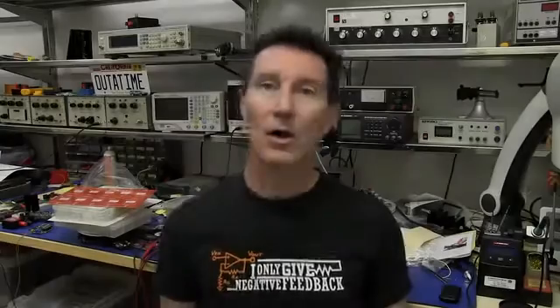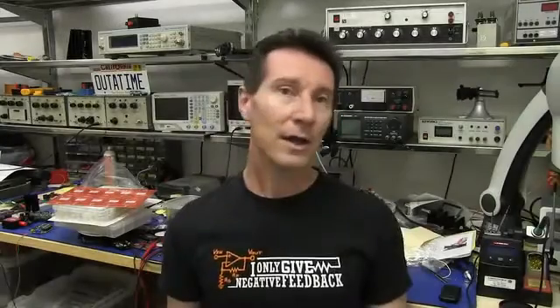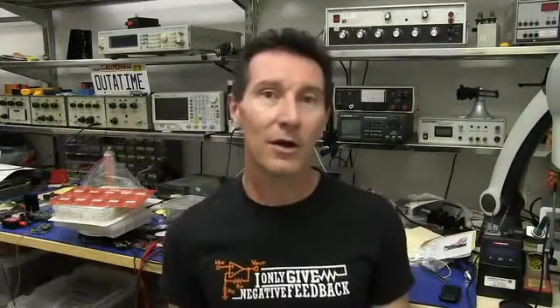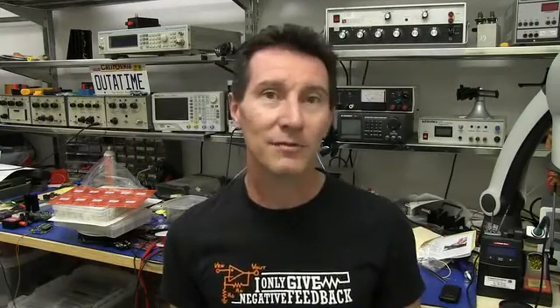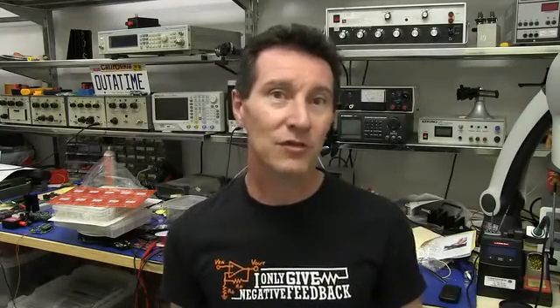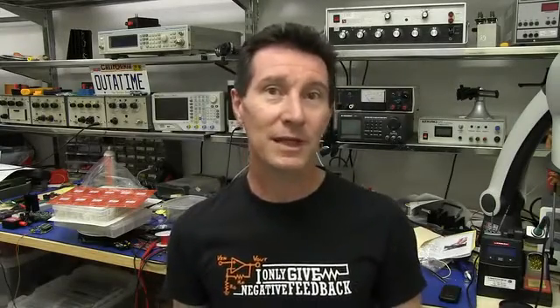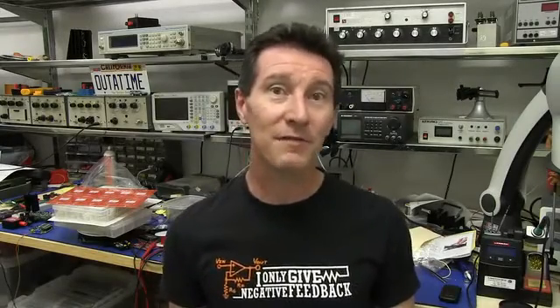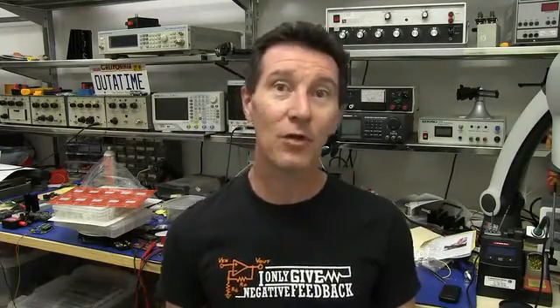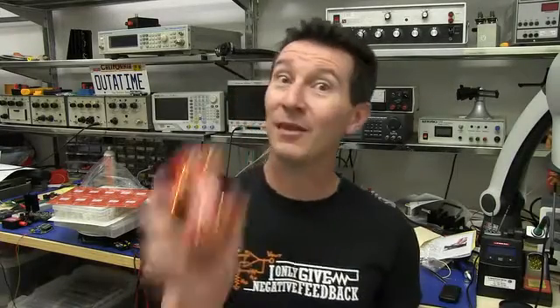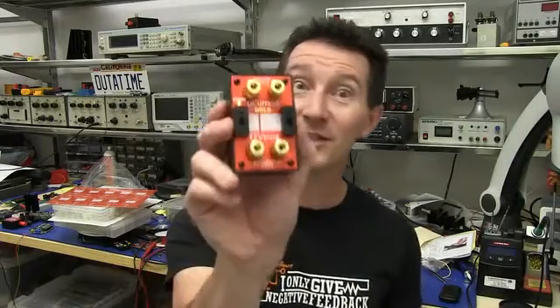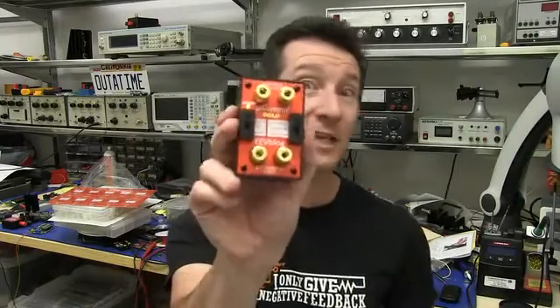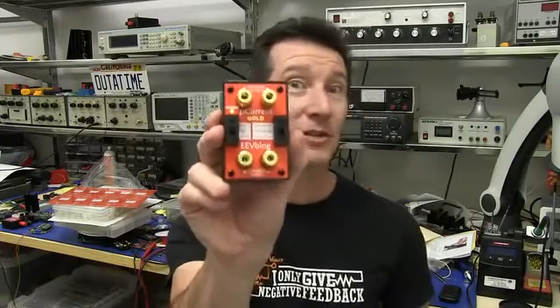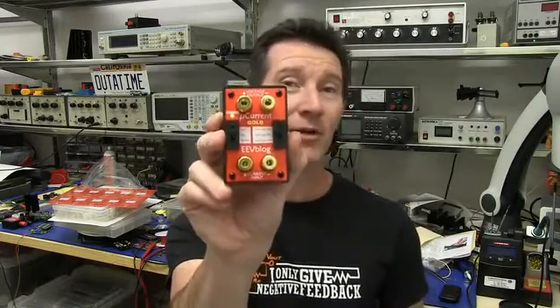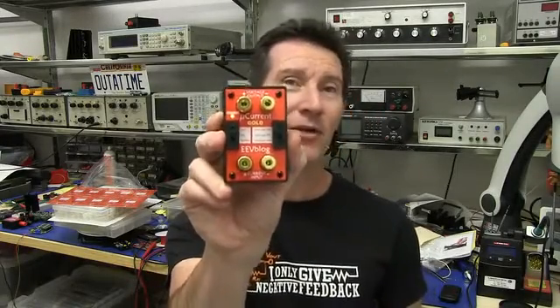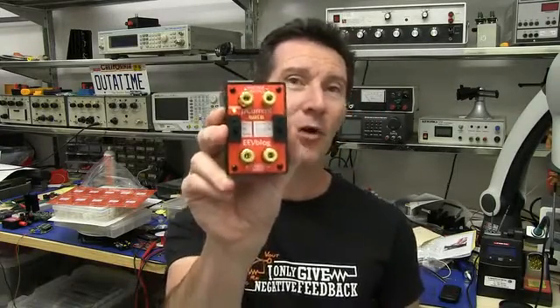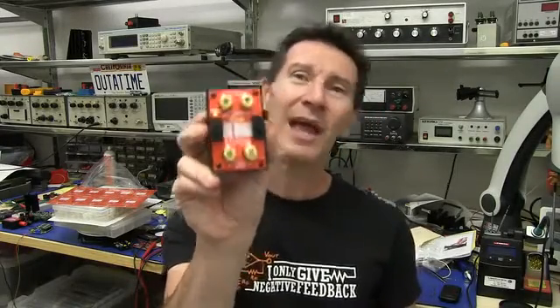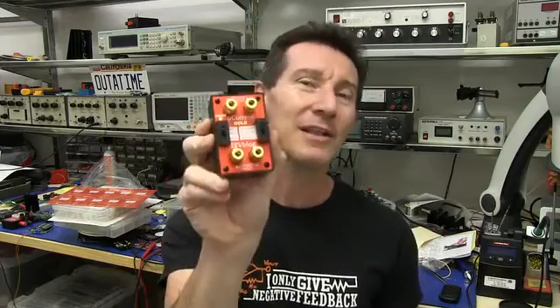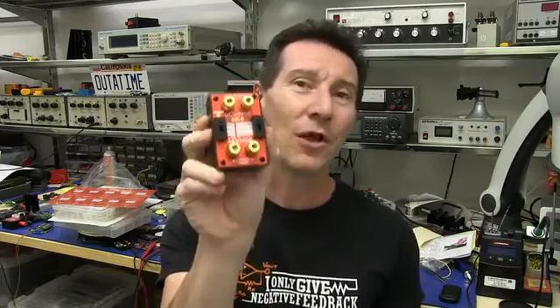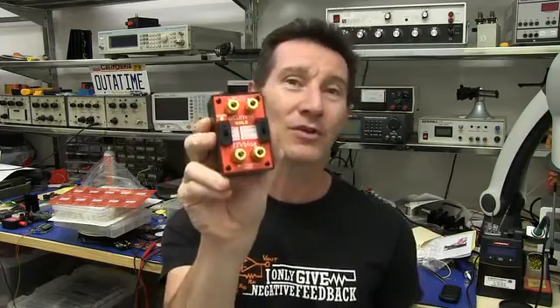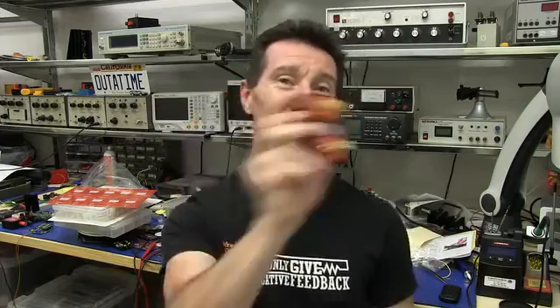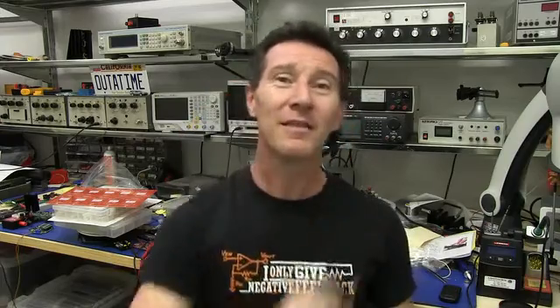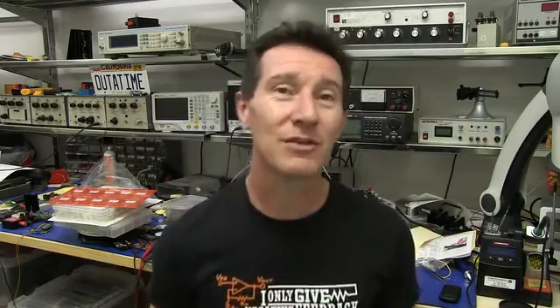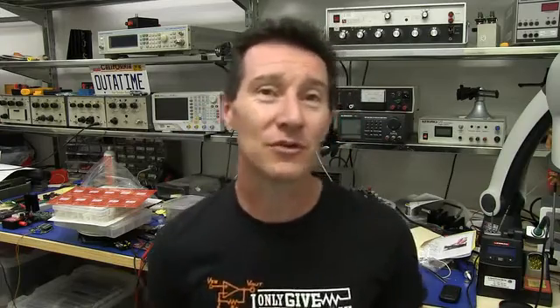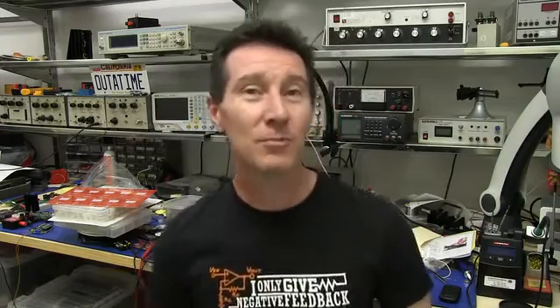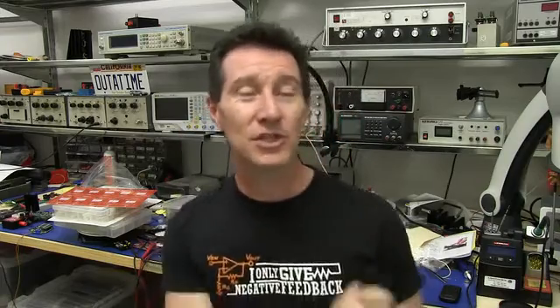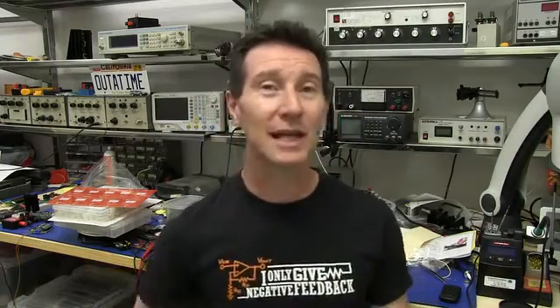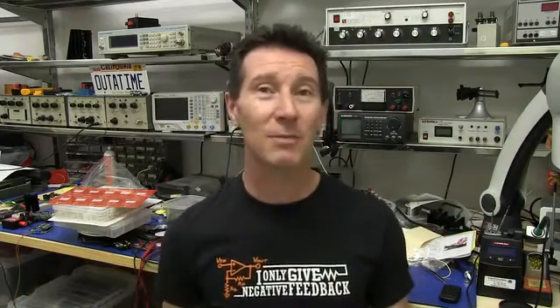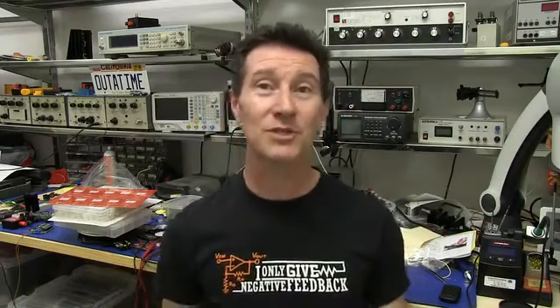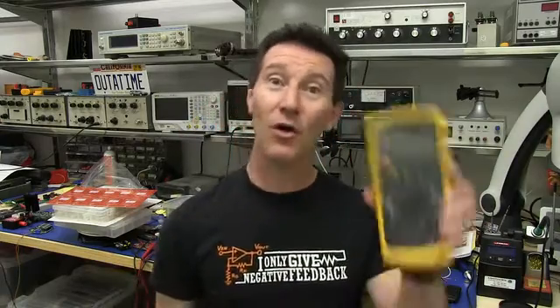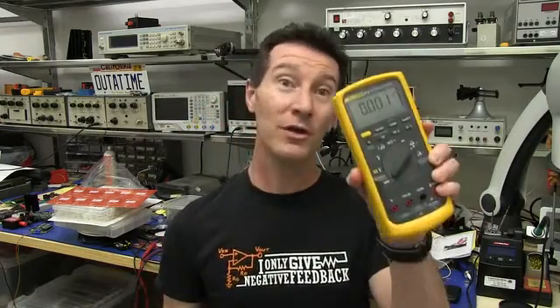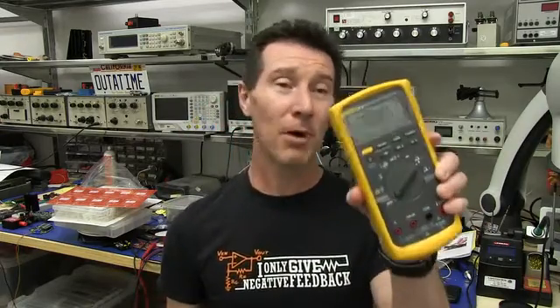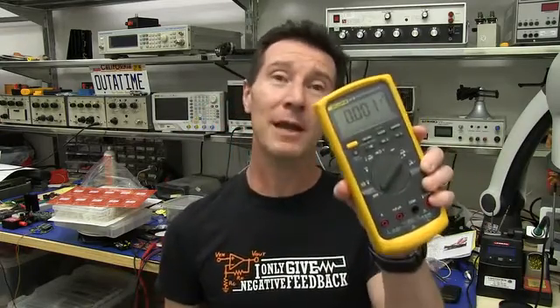Hi, I'm Dave Jones from the EEVBlog and this is the MicroCurrent Gold, a handy little low-cost adapter that allows you to do precision current measurements on your multimeter.